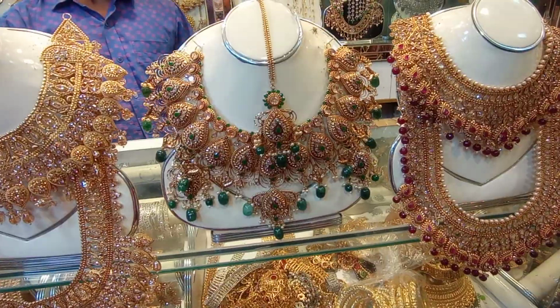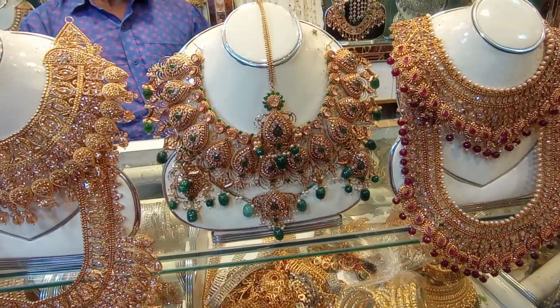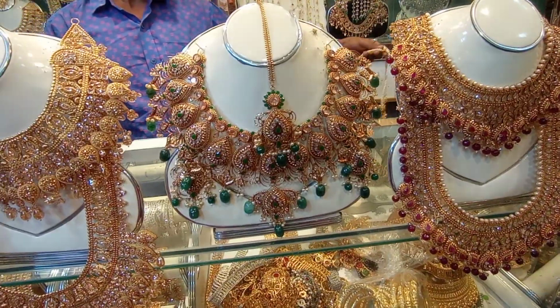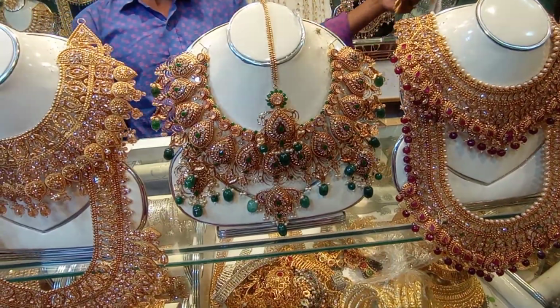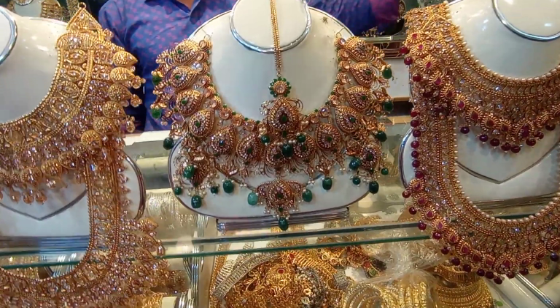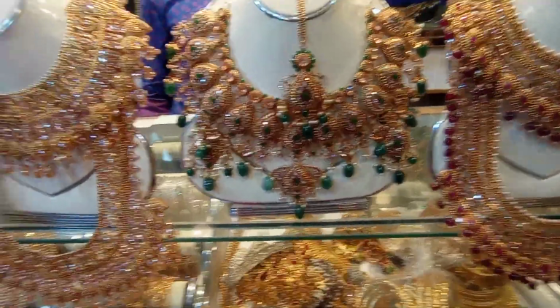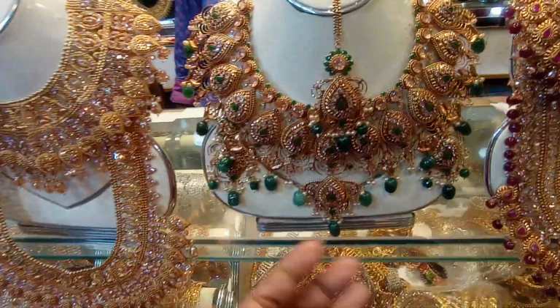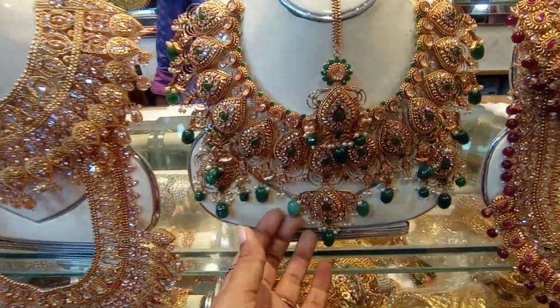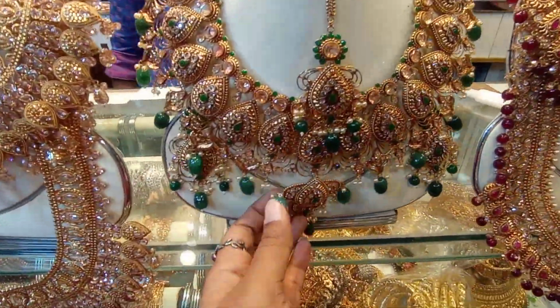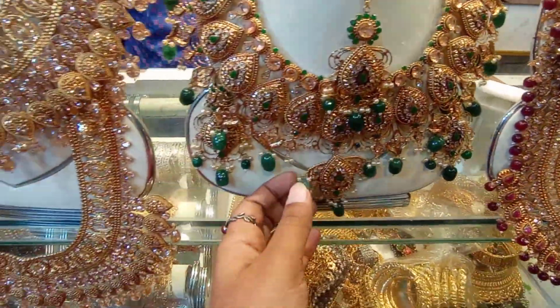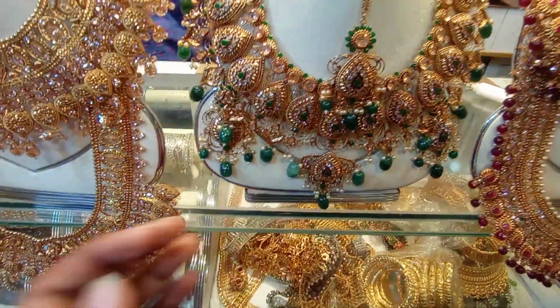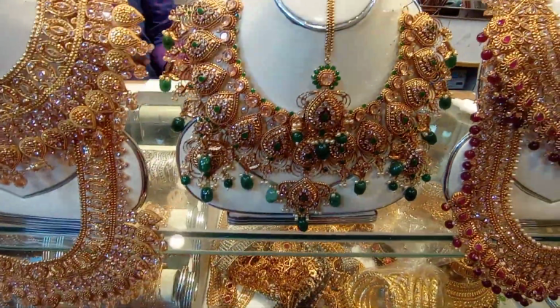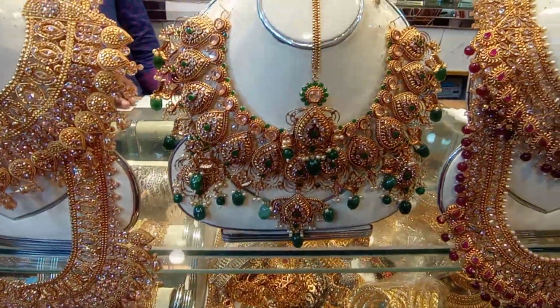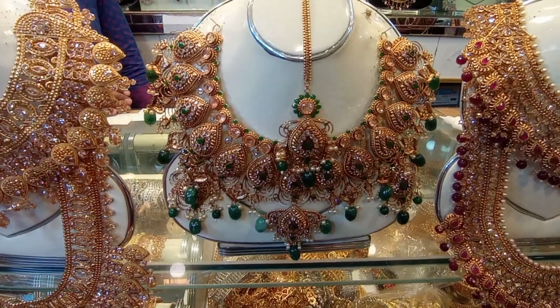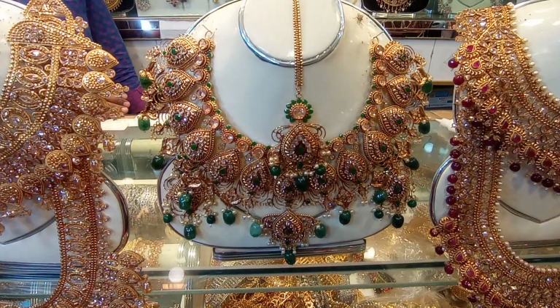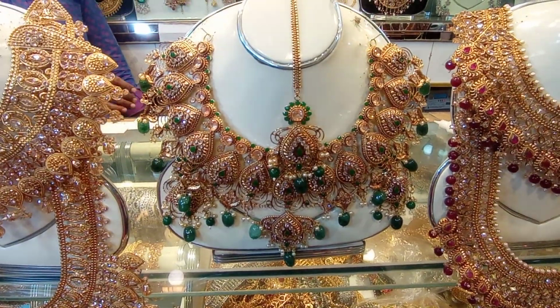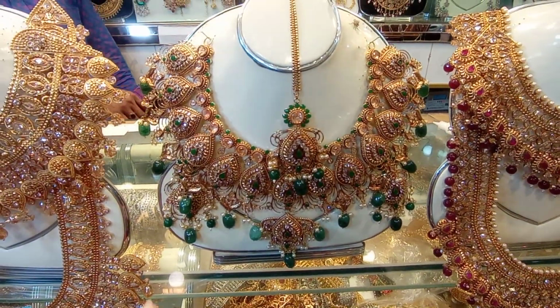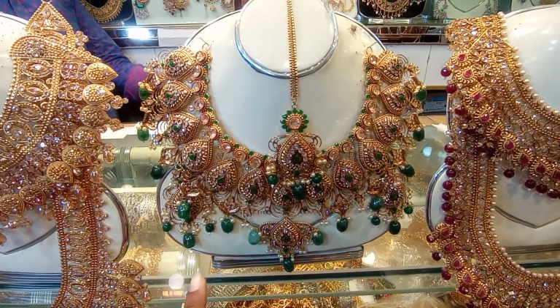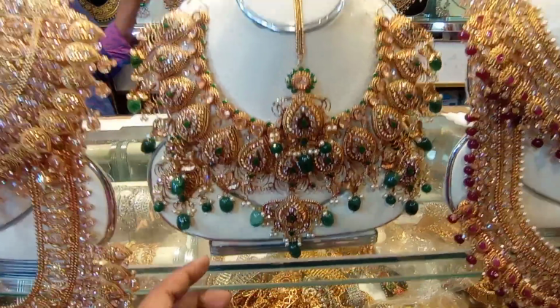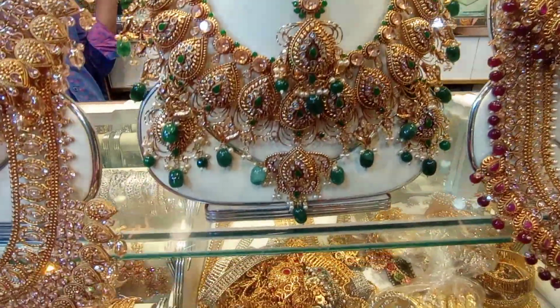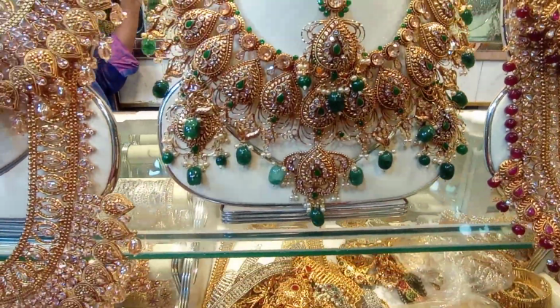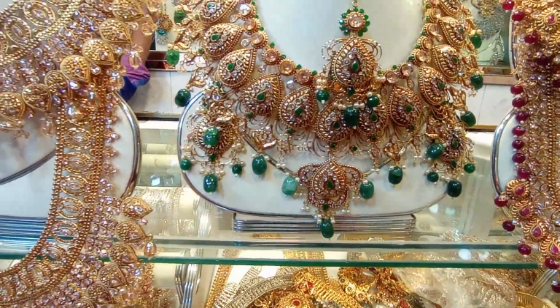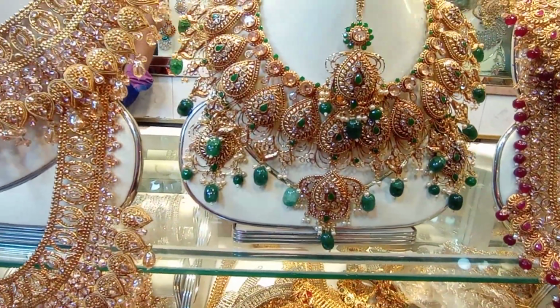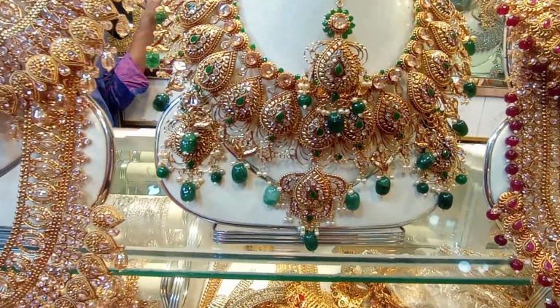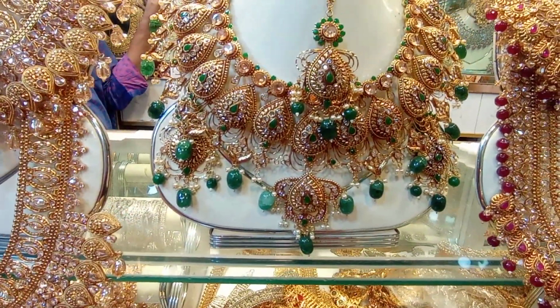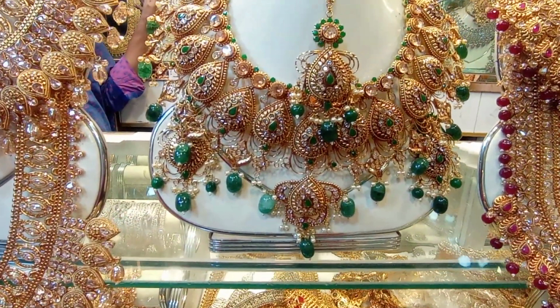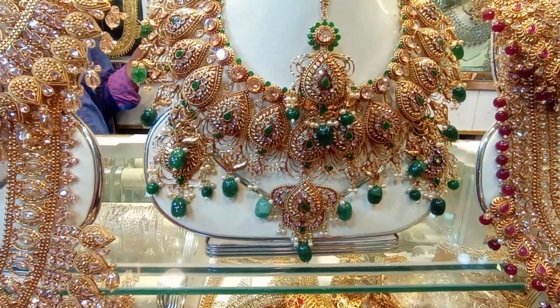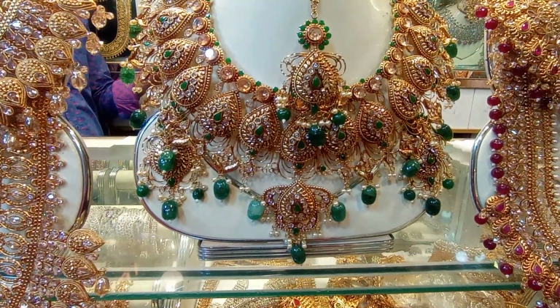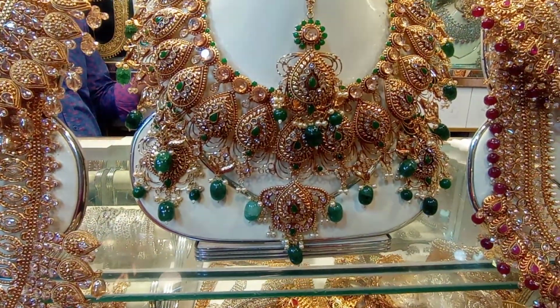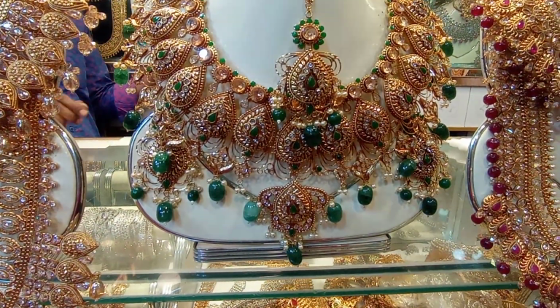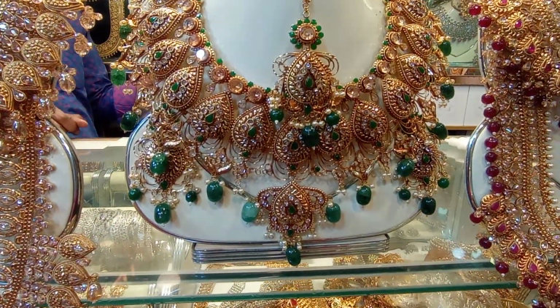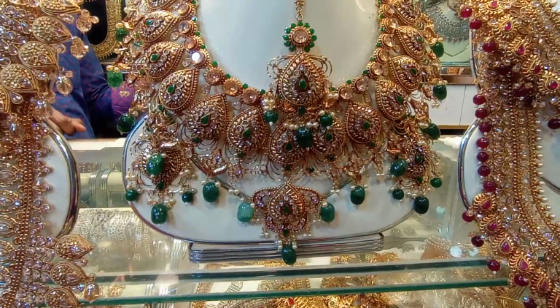This is a greenstone necklace. This is very heavy. This is a greenstone necklace — this is a large one.